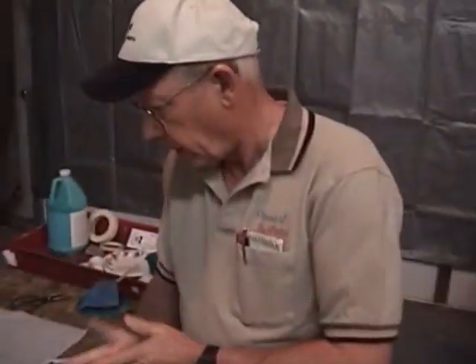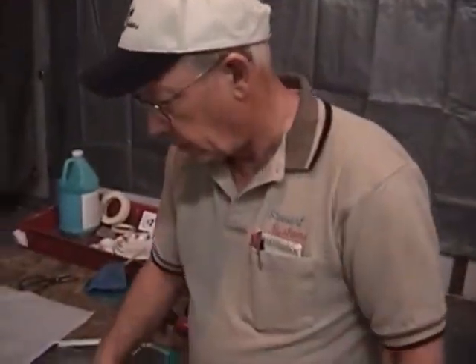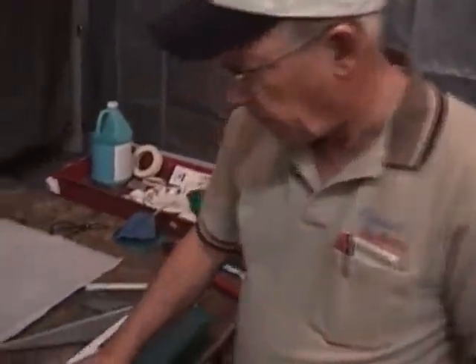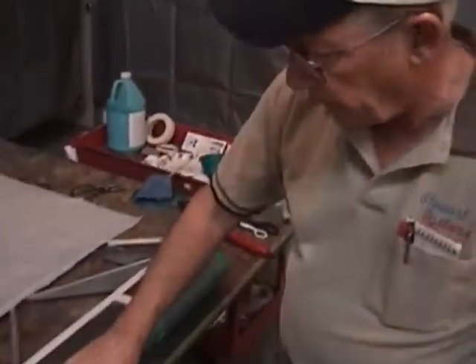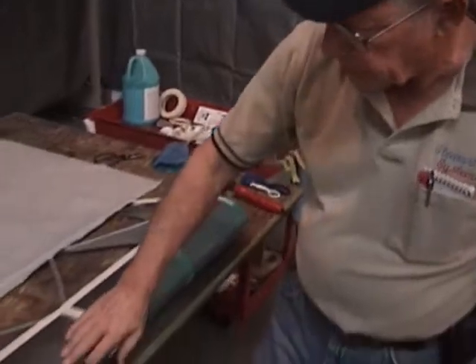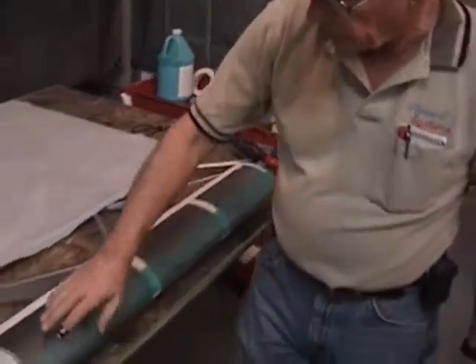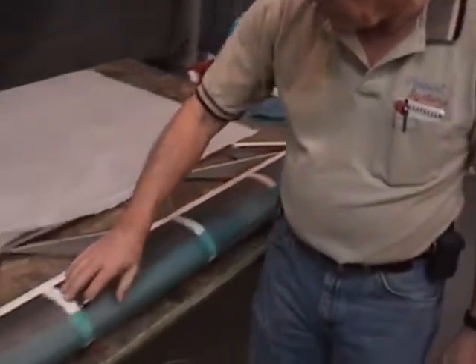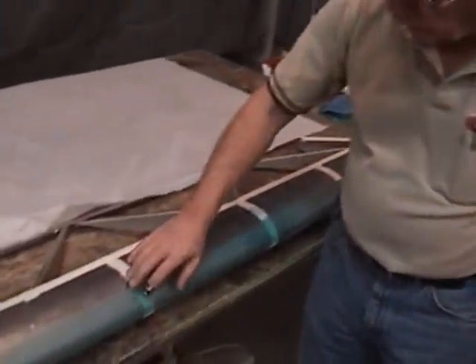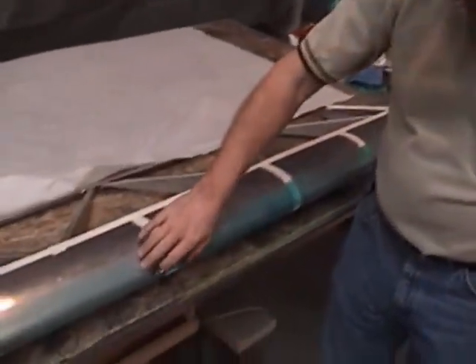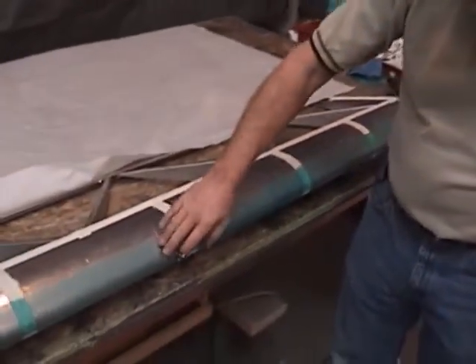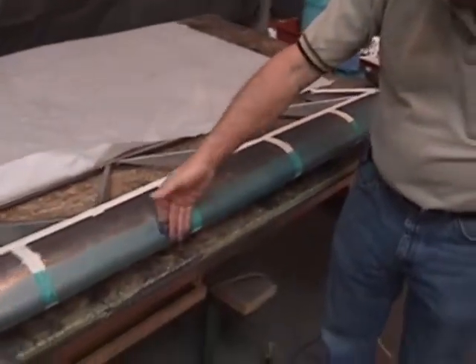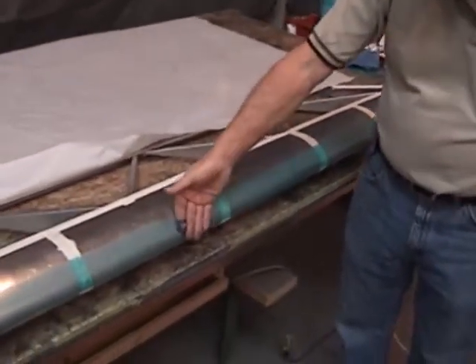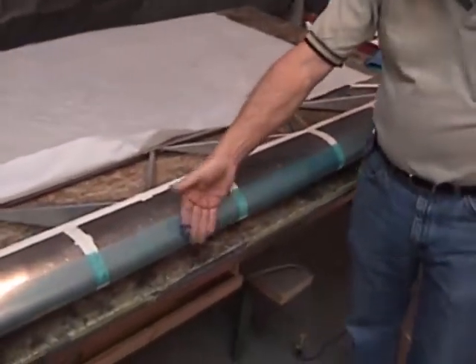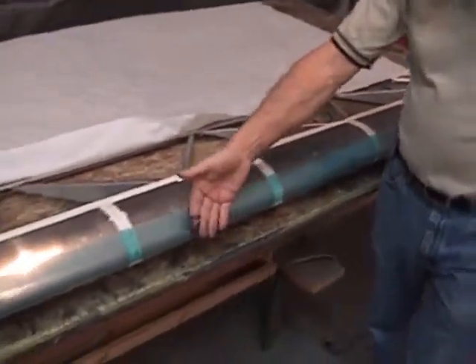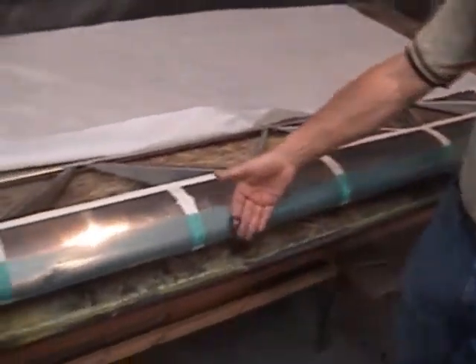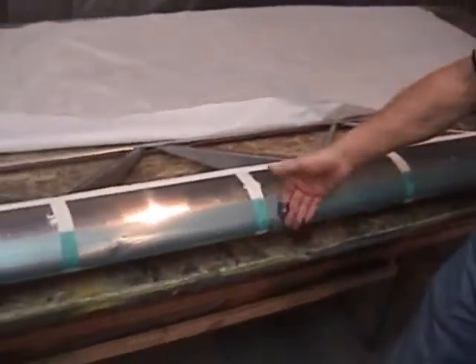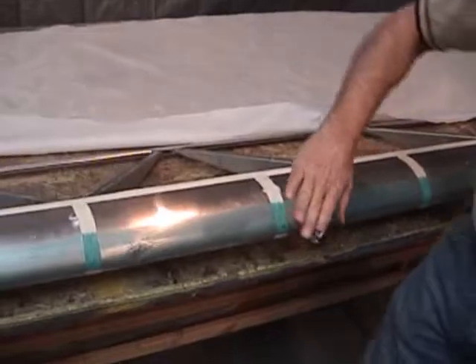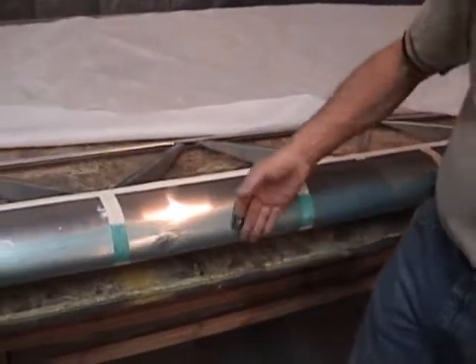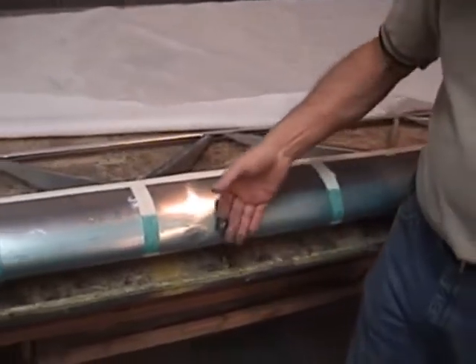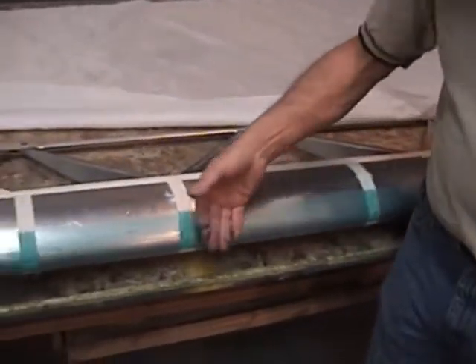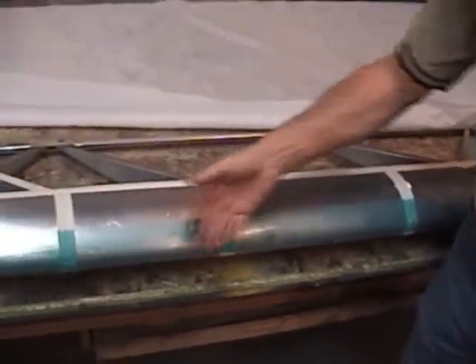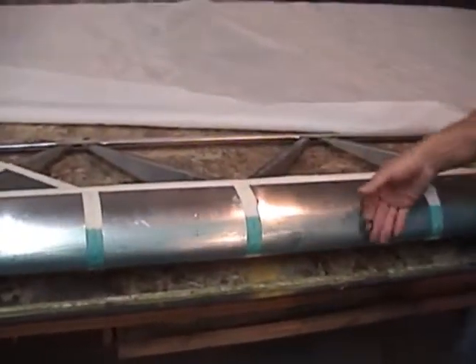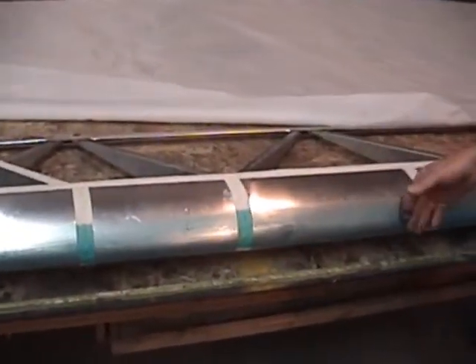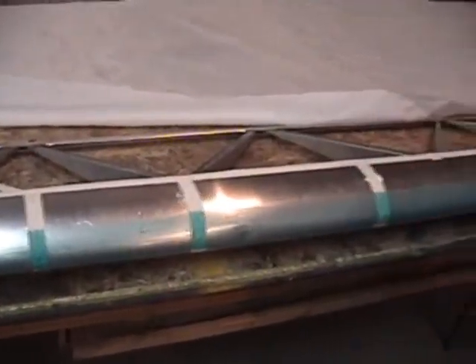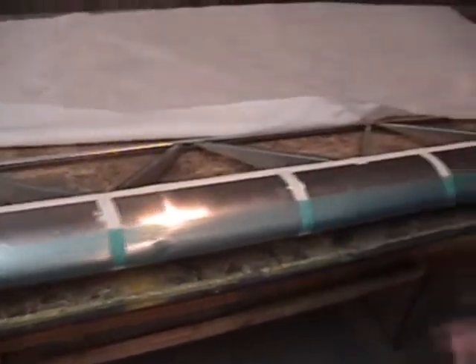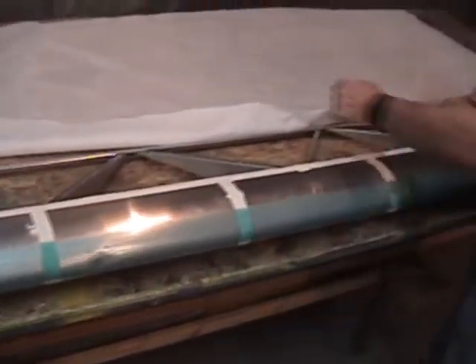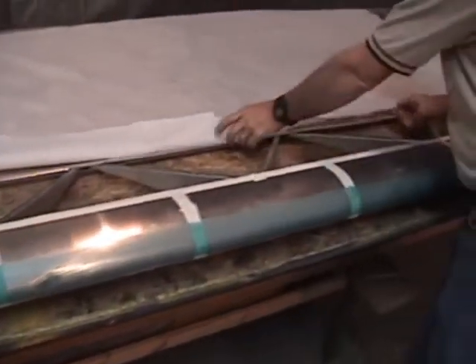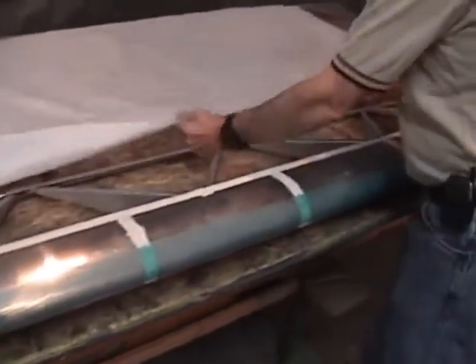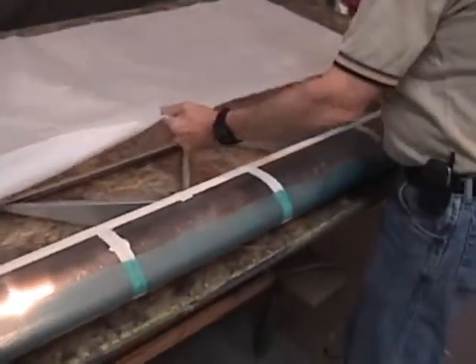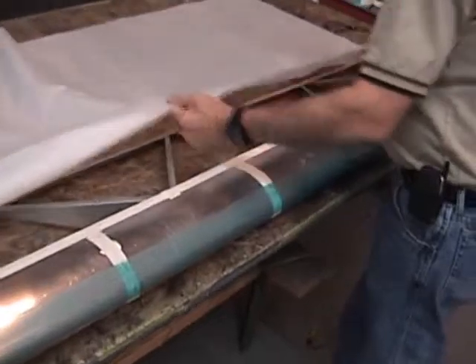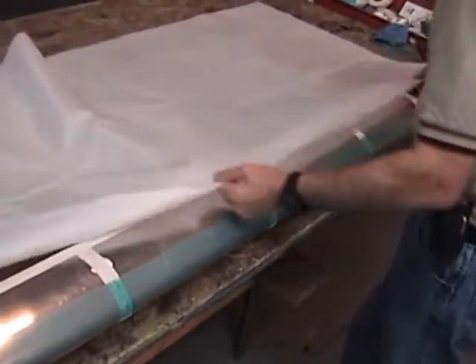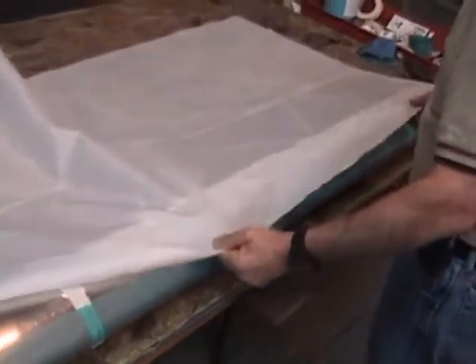Our glue has been applied. You can see it turn from a blue color to somewhat of a green. I can touch it now — it doesn't come off of my hand. It's become somewhat sticky, kind of like a postal sticker at this stage.